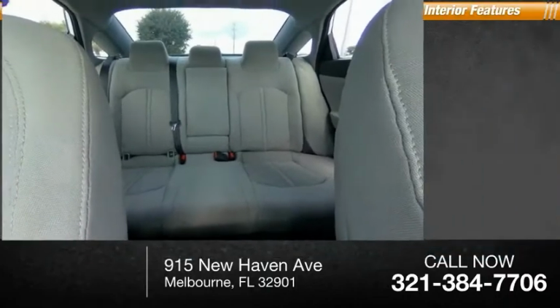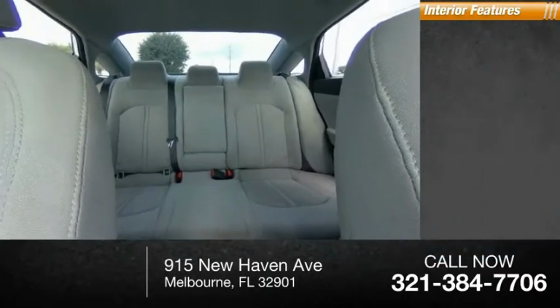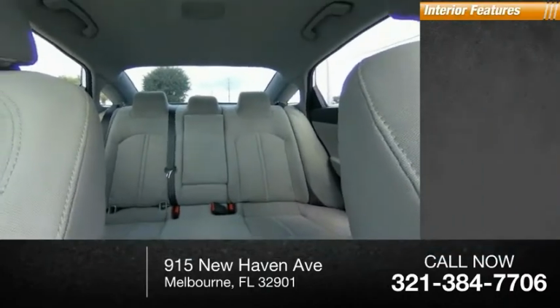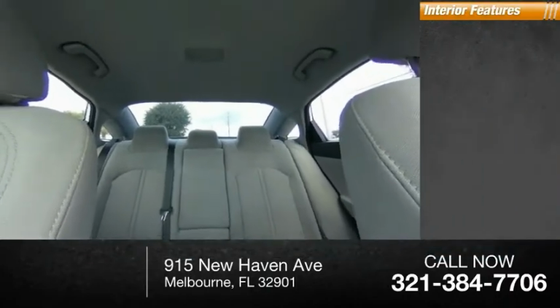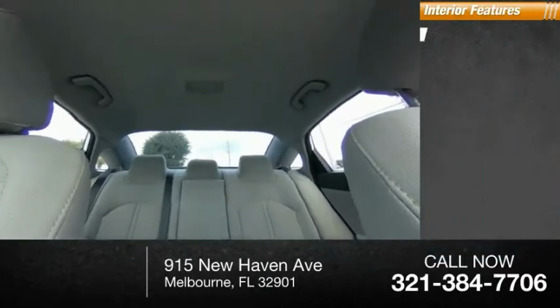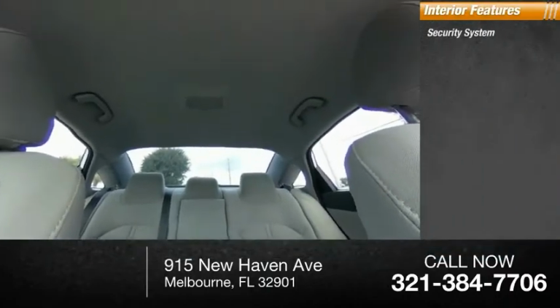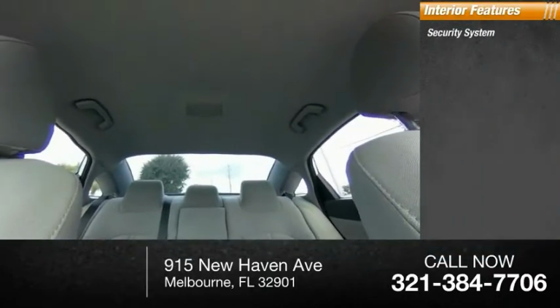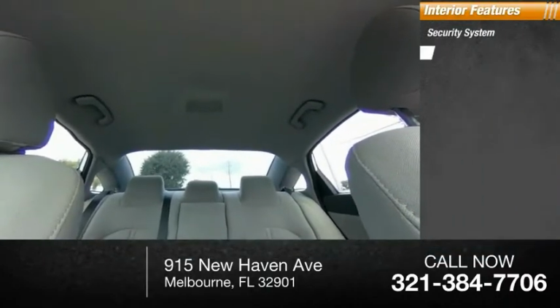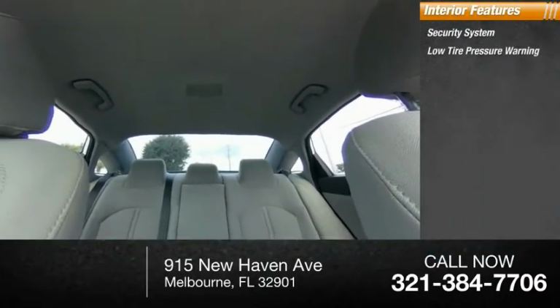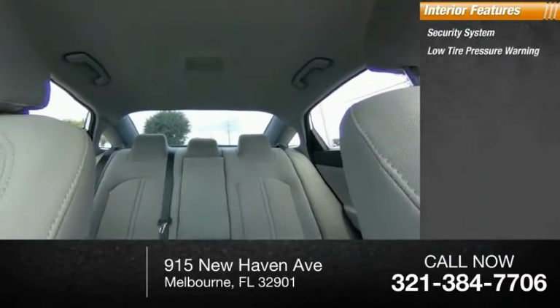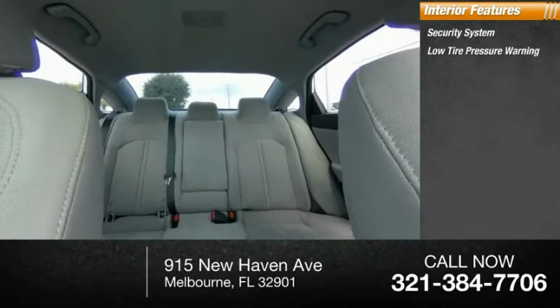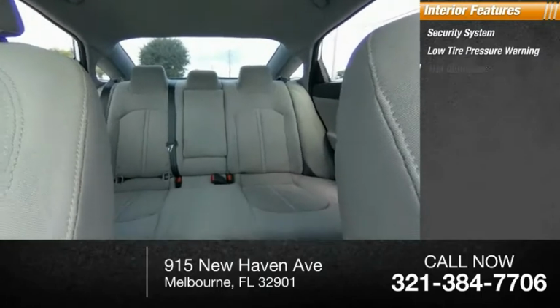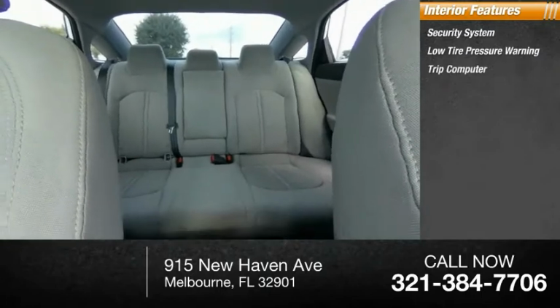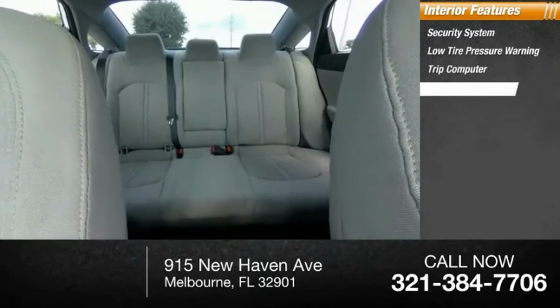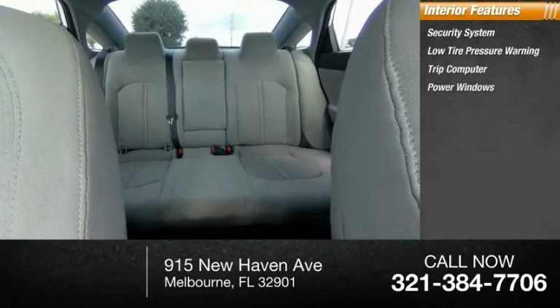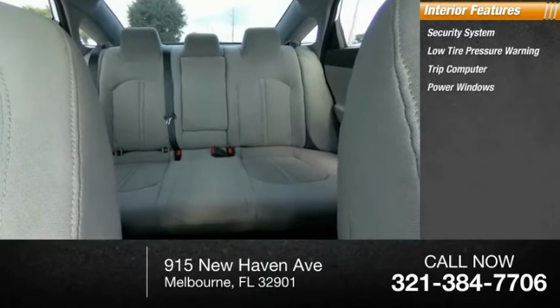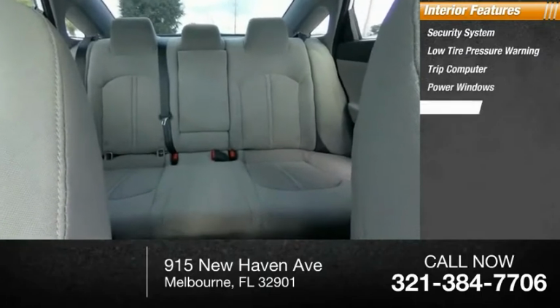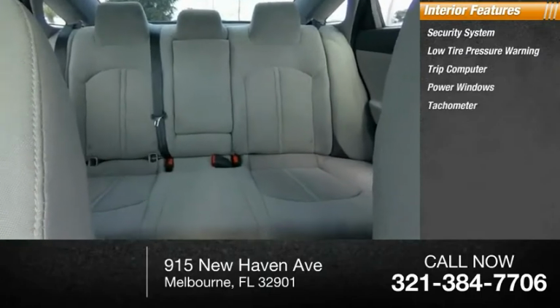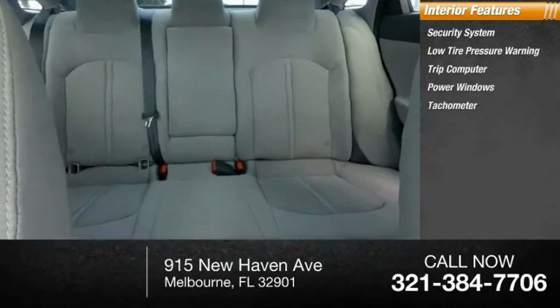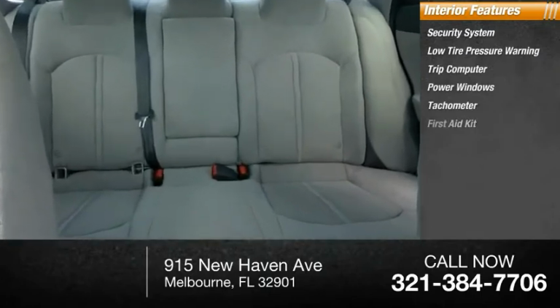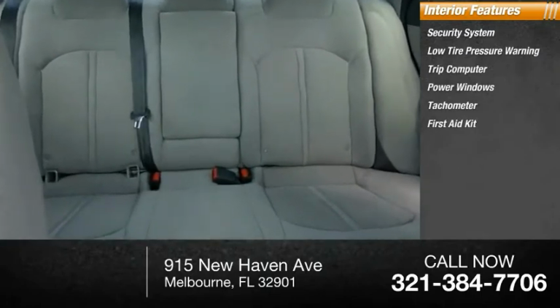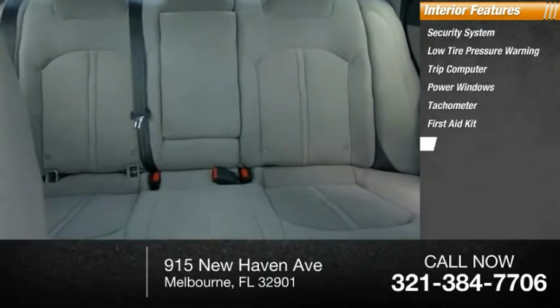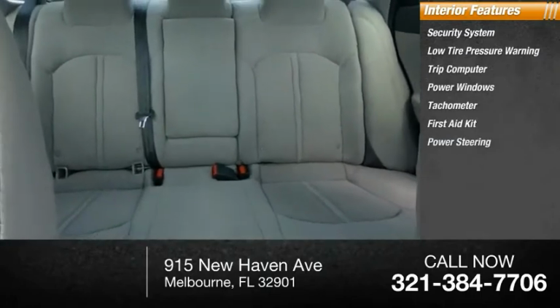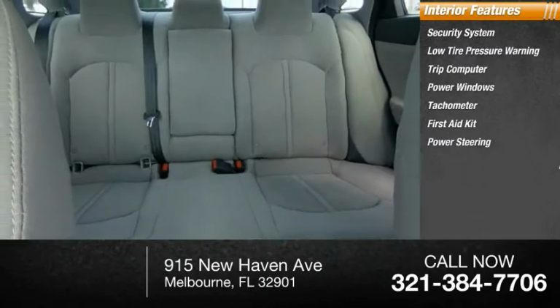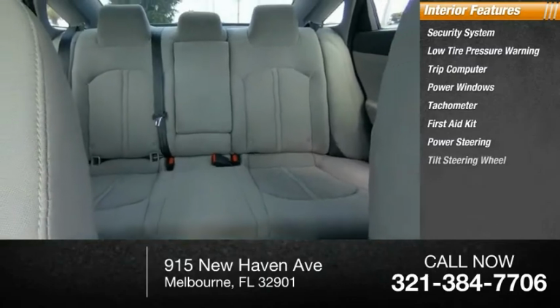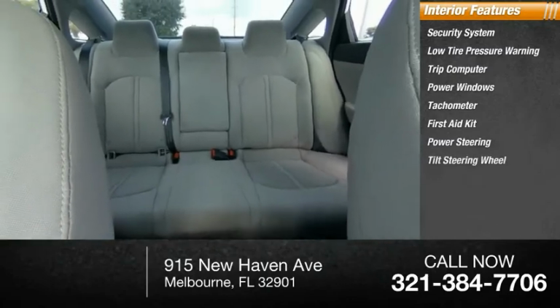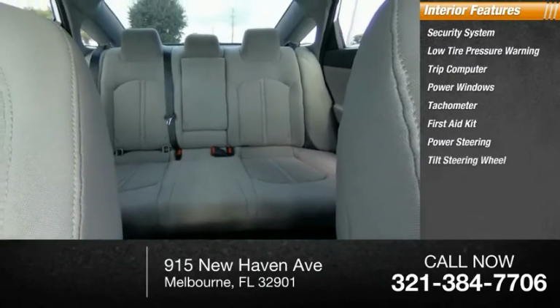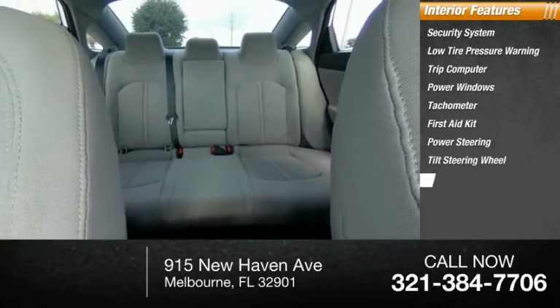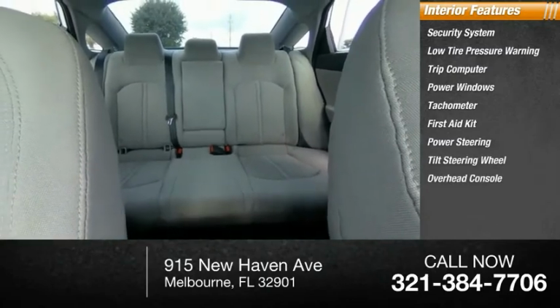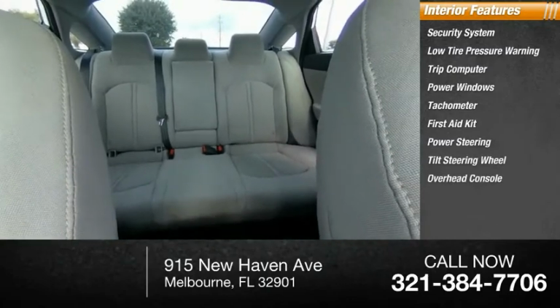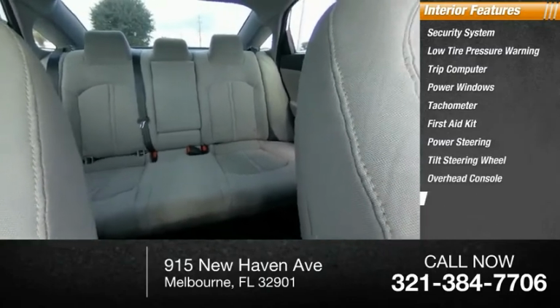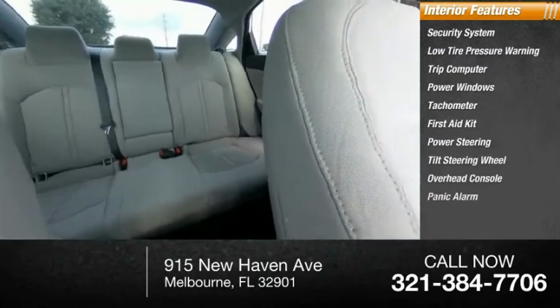Inside you'll find a security system, low tire pressure warning, trip computer, power windows, tachometer, first aid kit, power steering, tilt steering wheel, overhead console, and panic alarm.